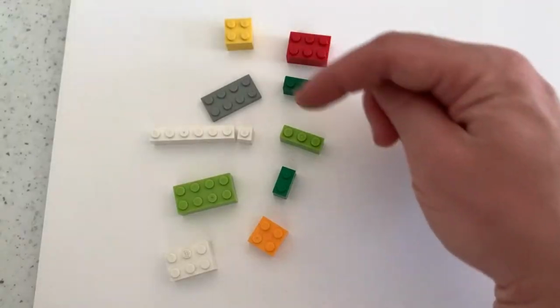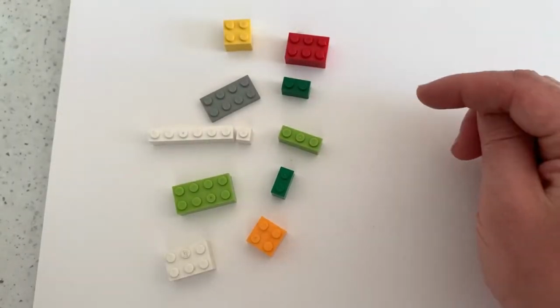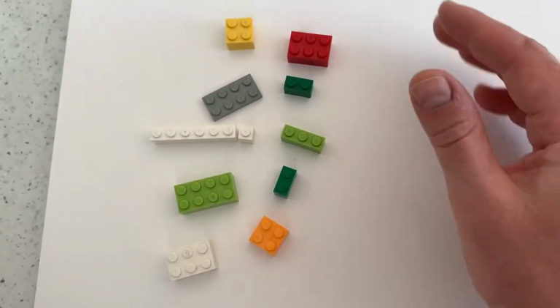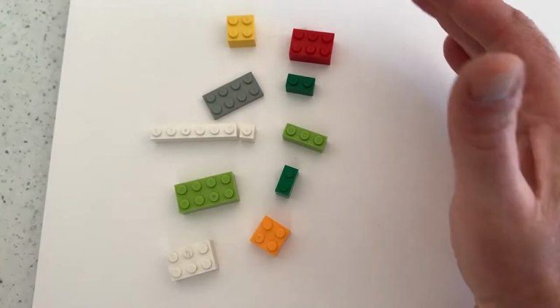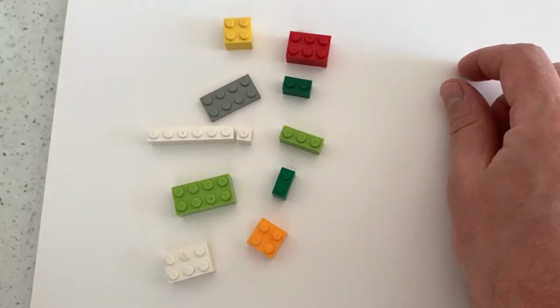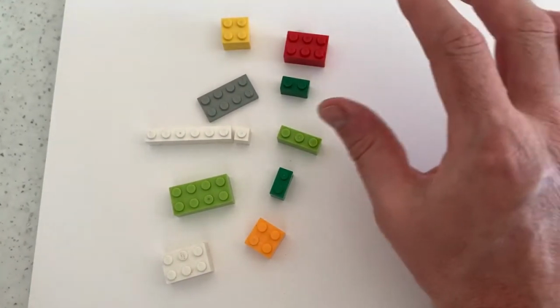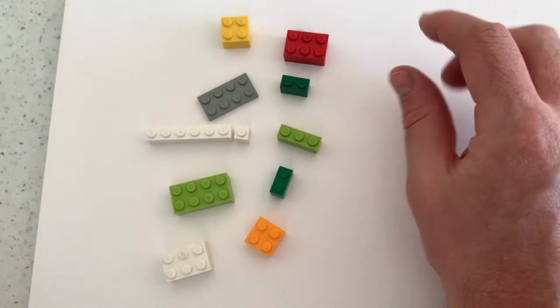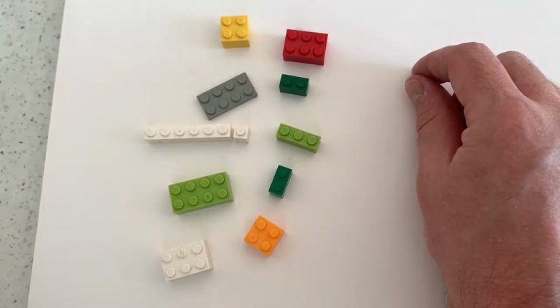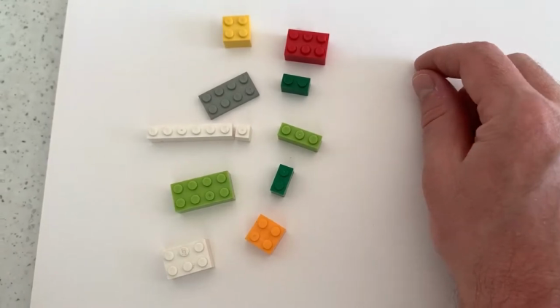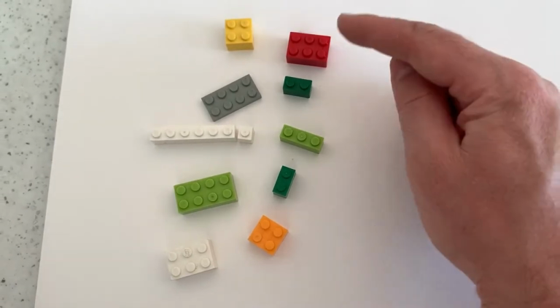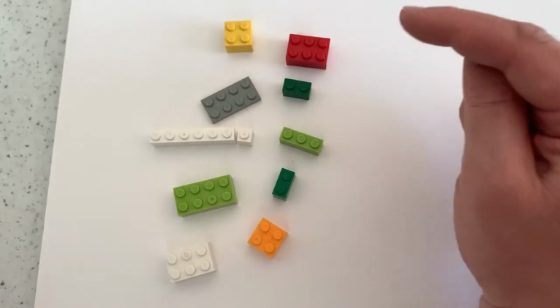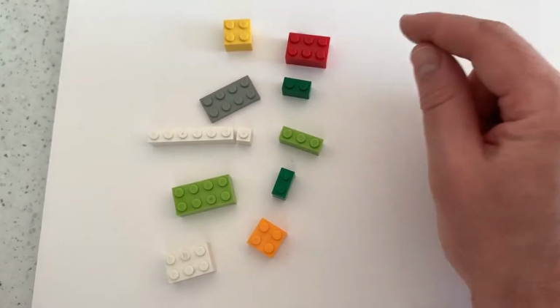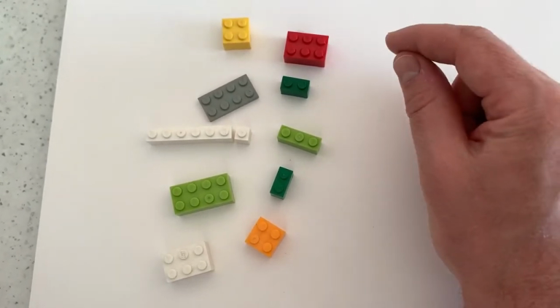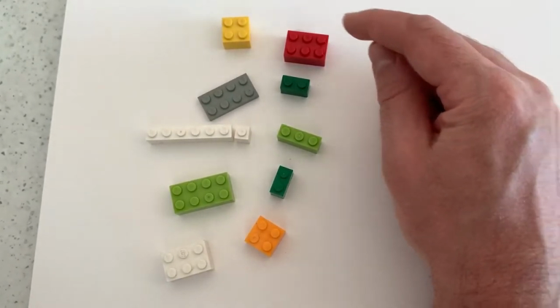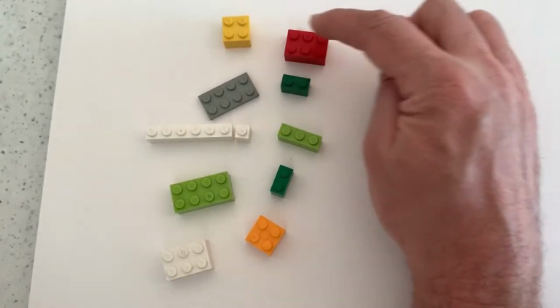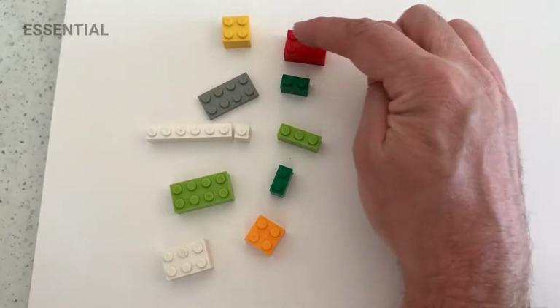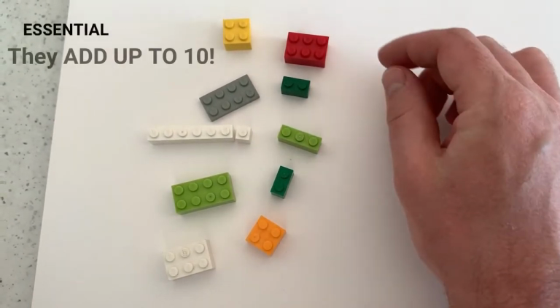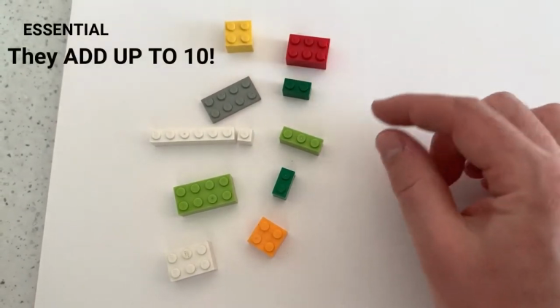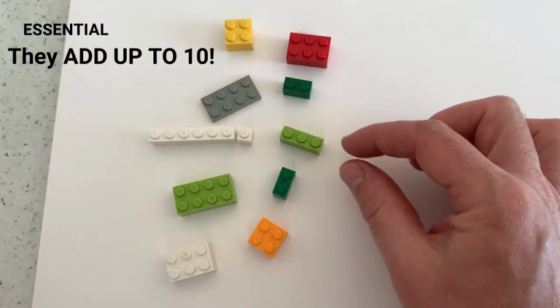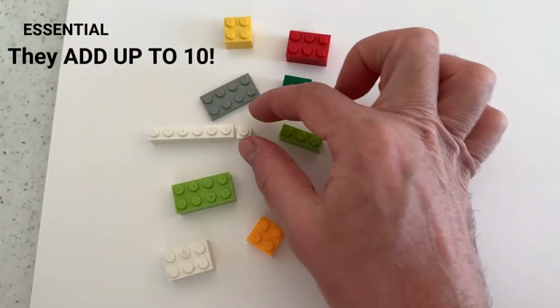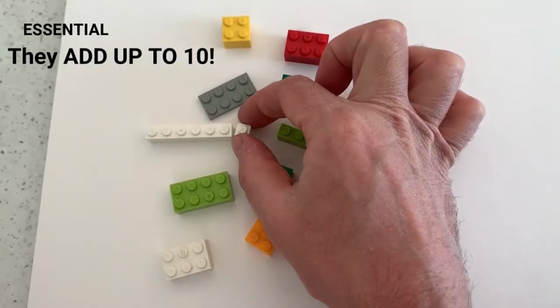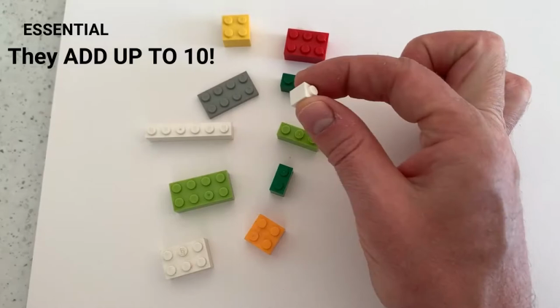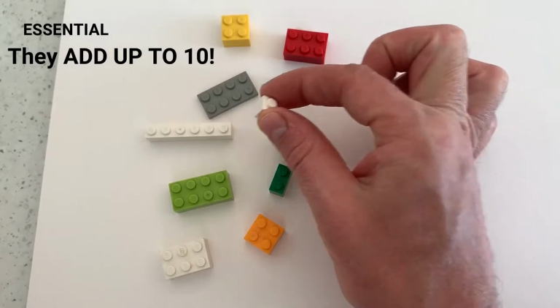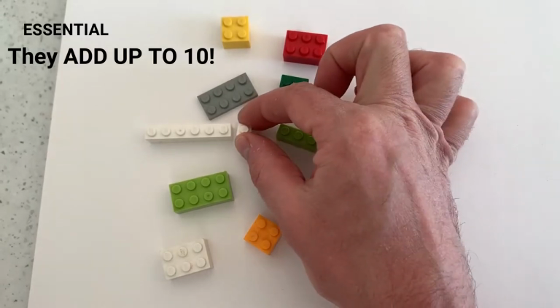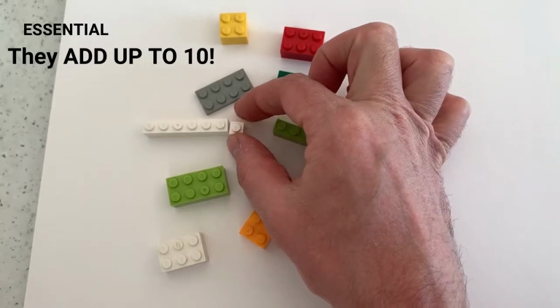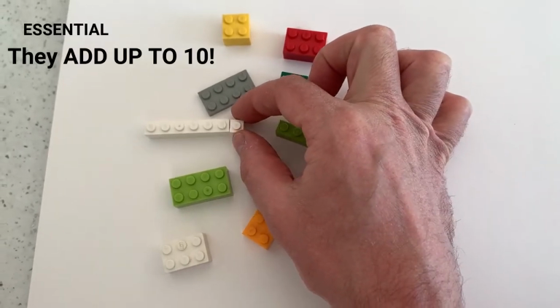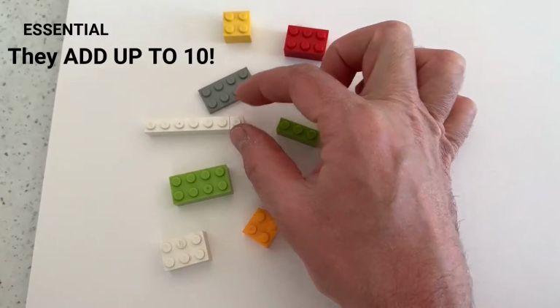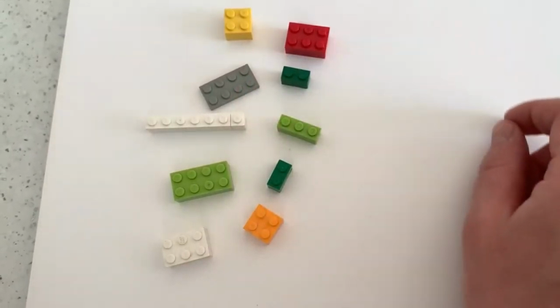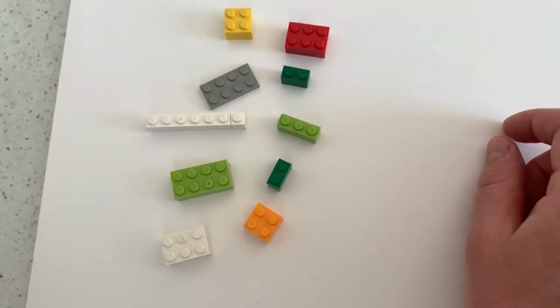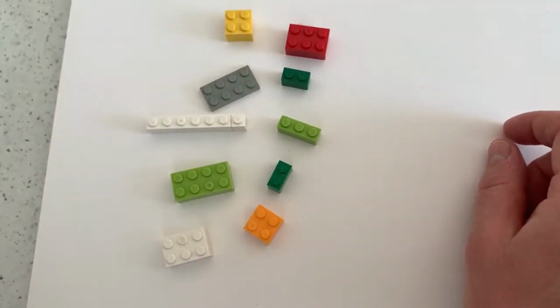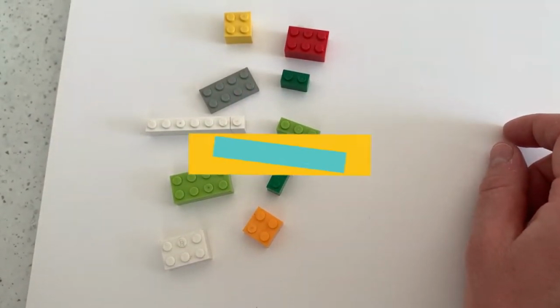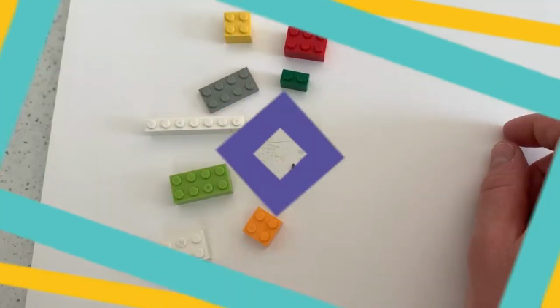You need to make sure you get lots of different Lego pieces, but the essential bit is that they add up to 10. Having a 1-piece is really, really handy and we'll look at that a little bit later on.